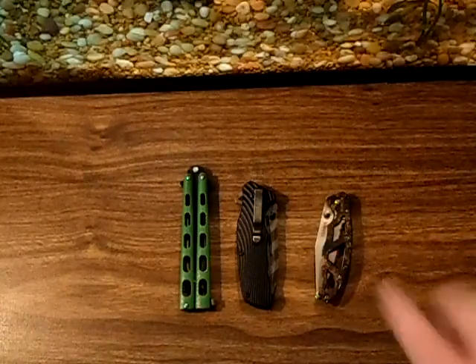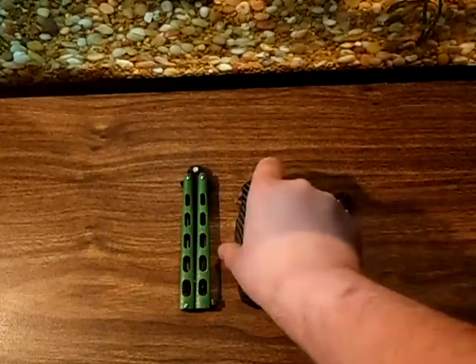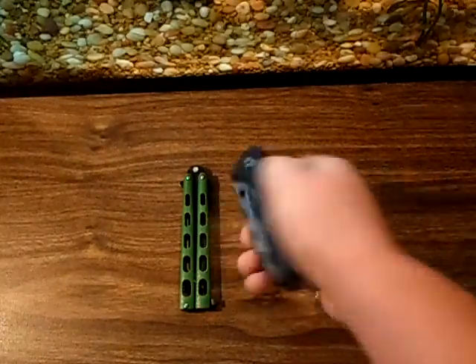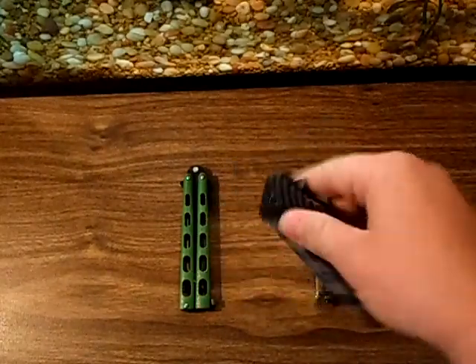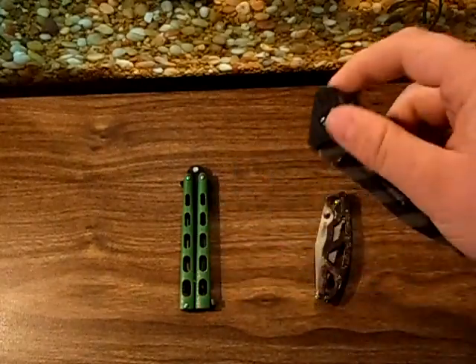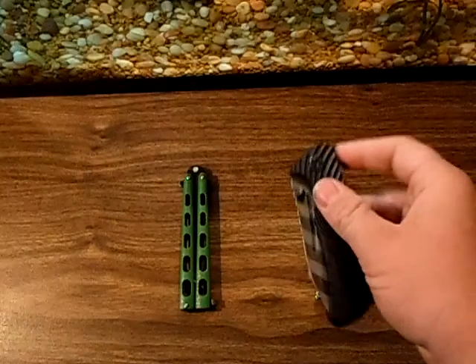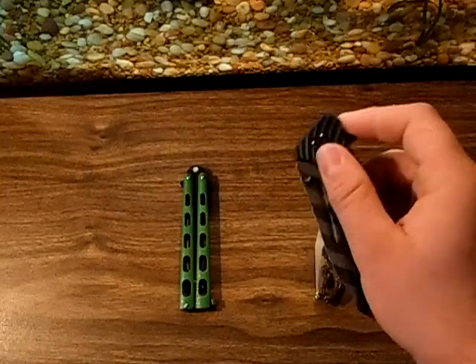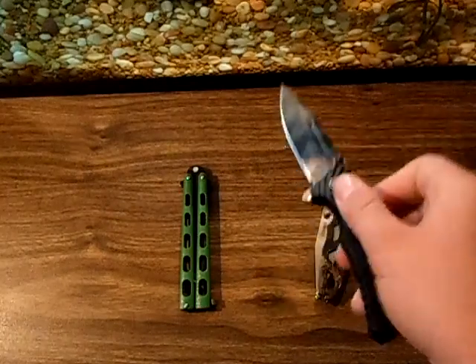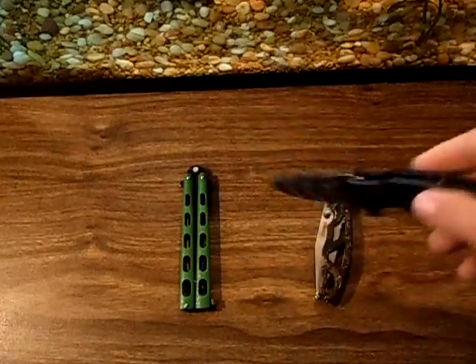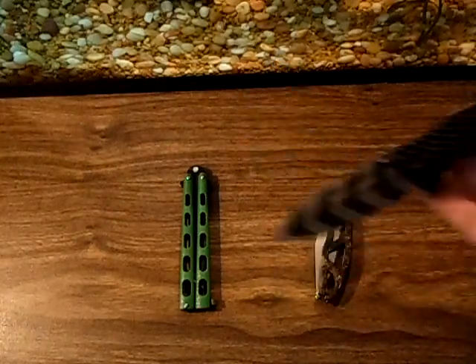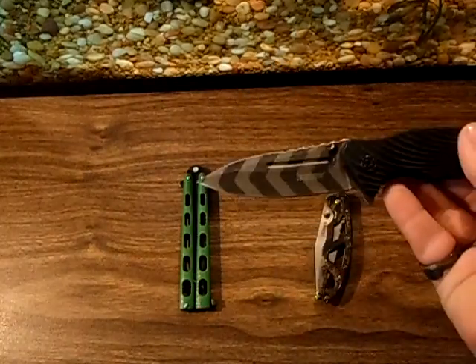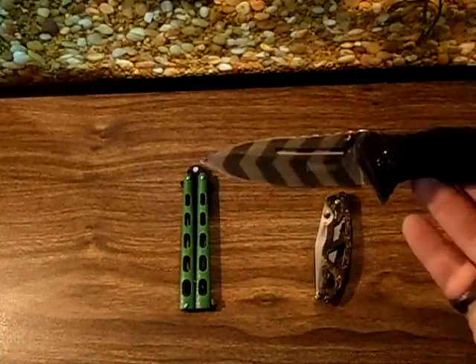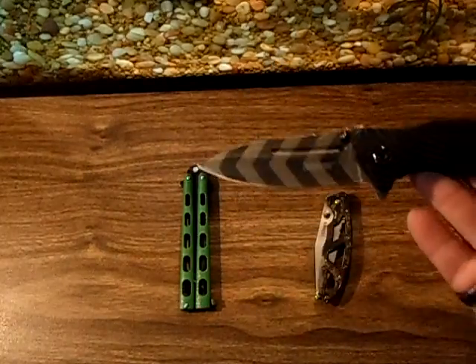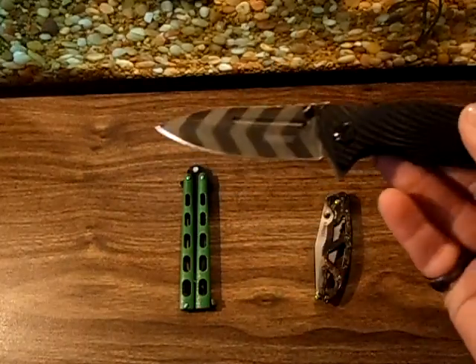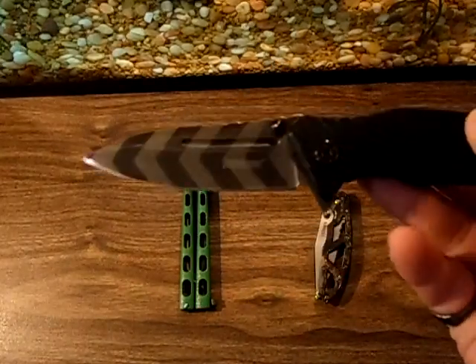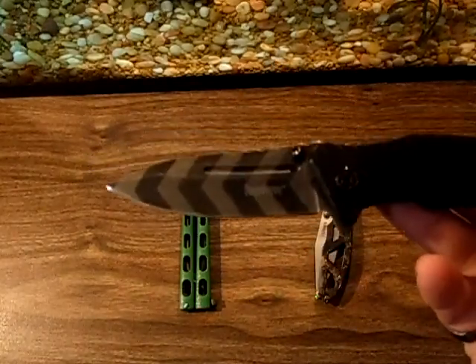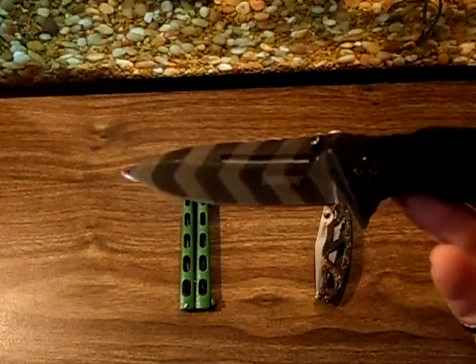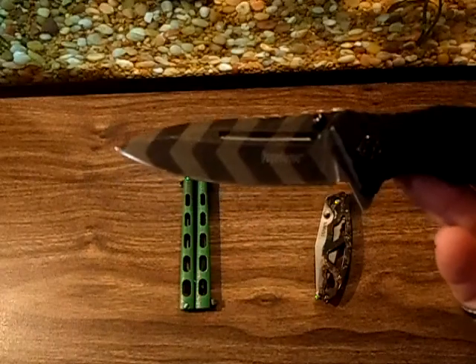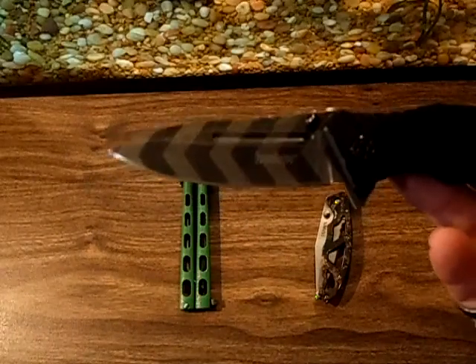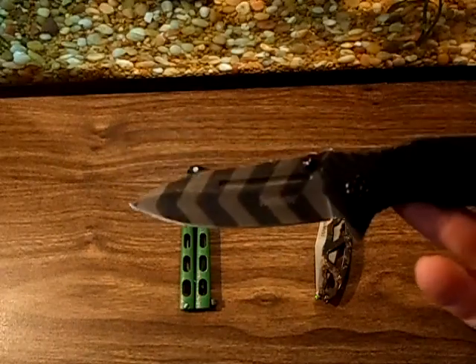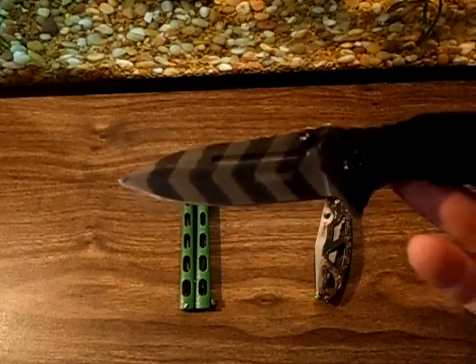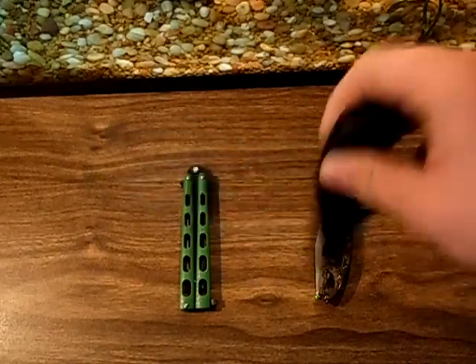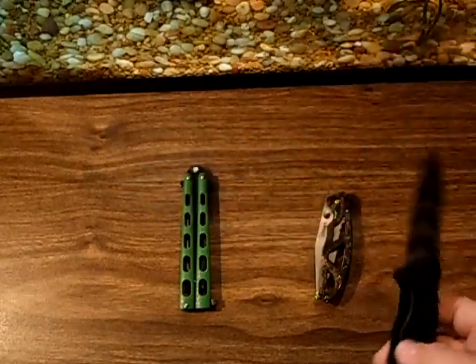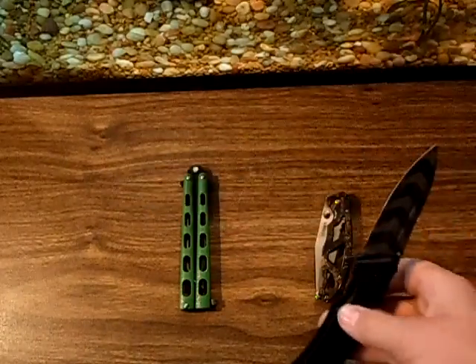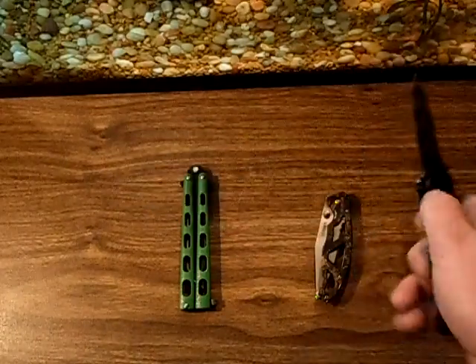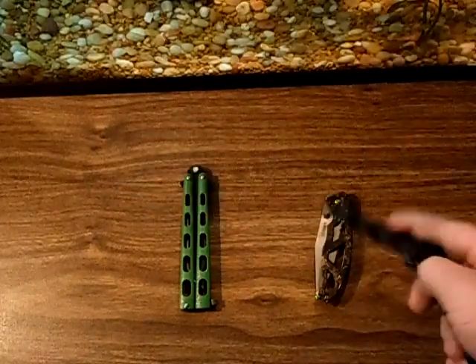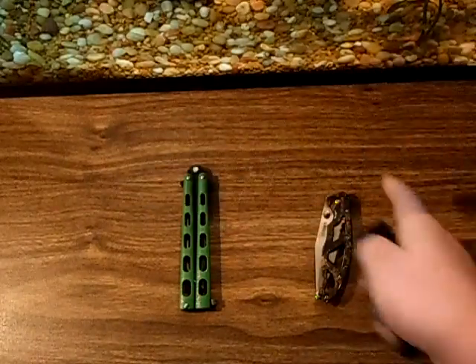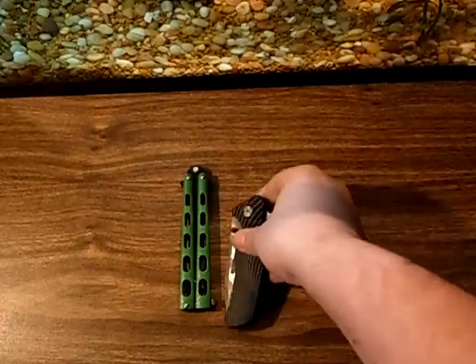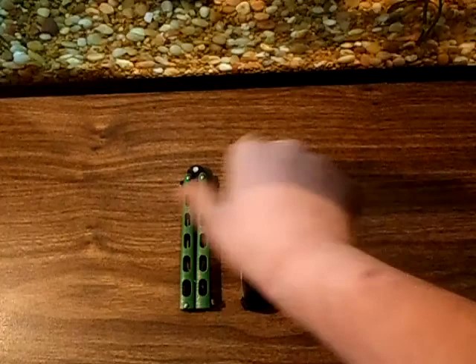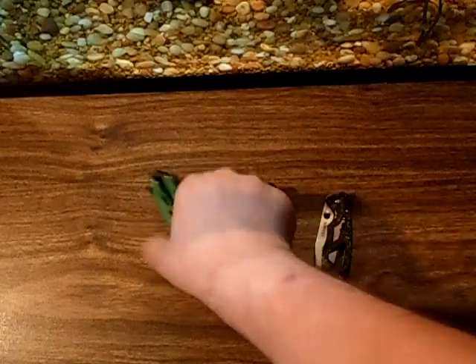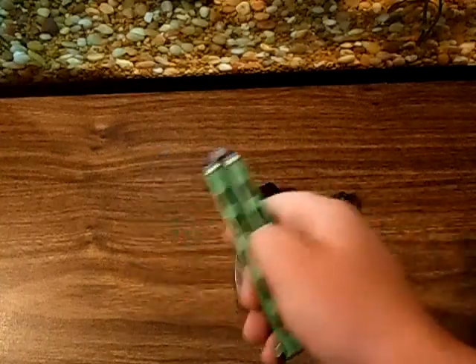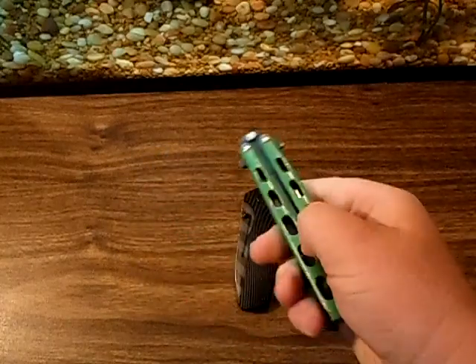Then you've got your assisted opener — I just did a review on this, this is the Kershaw Trace. And then you've got your balisongs.